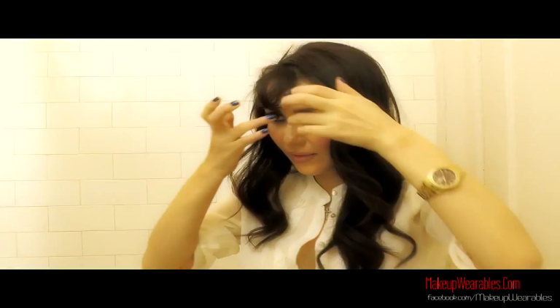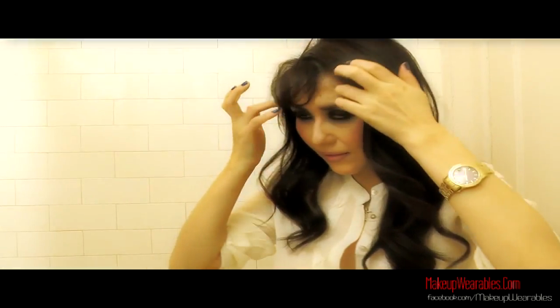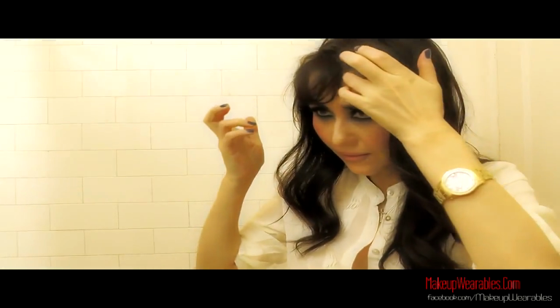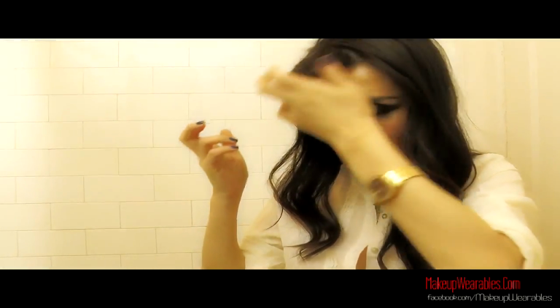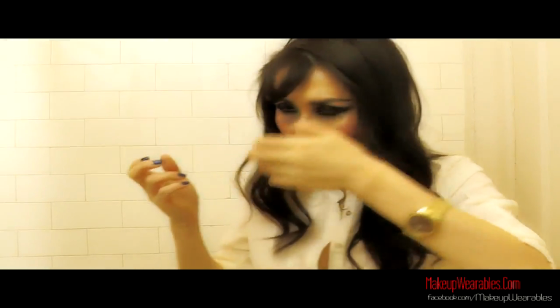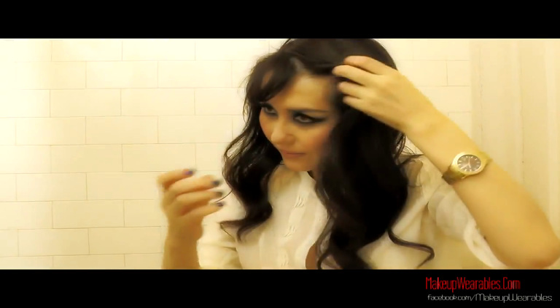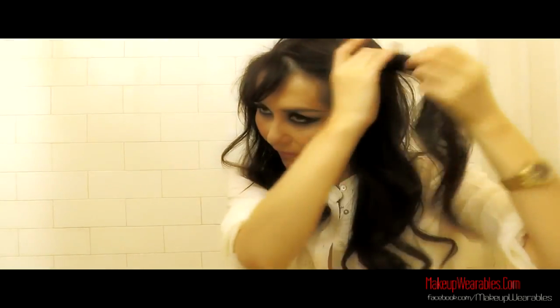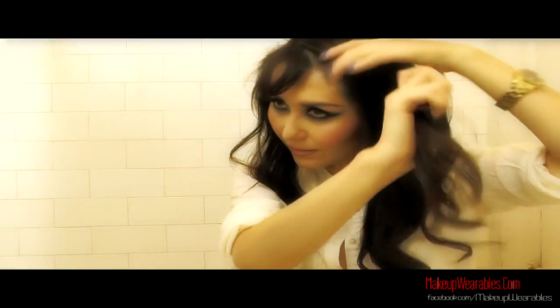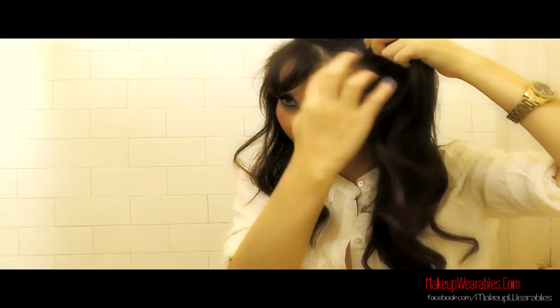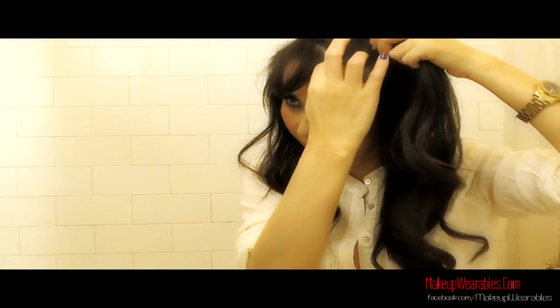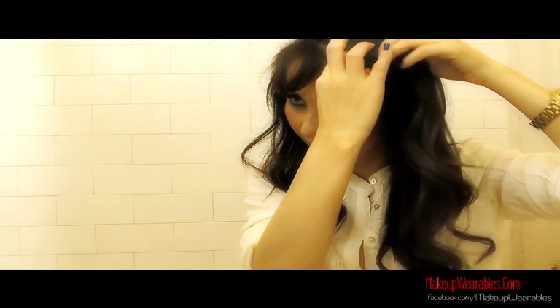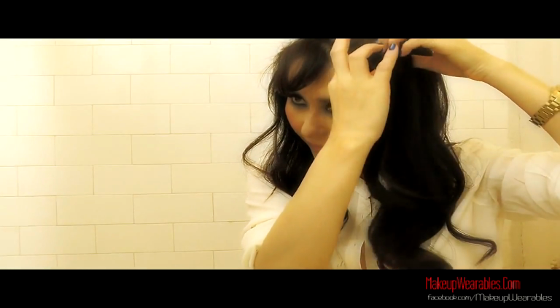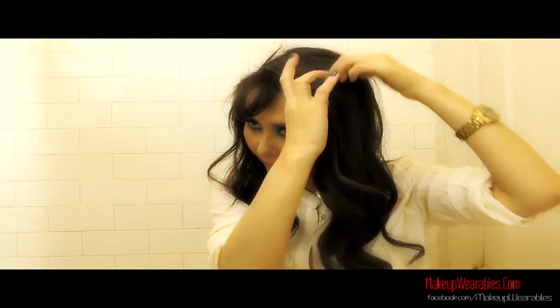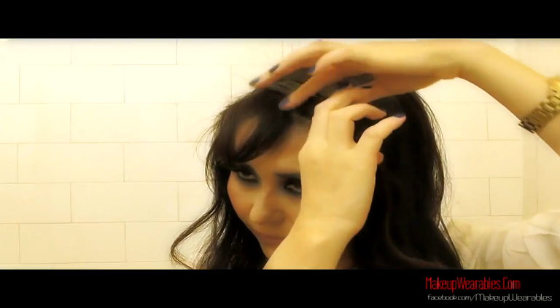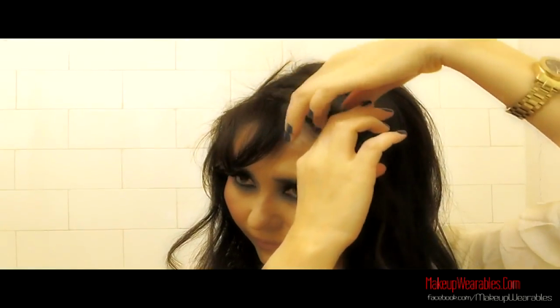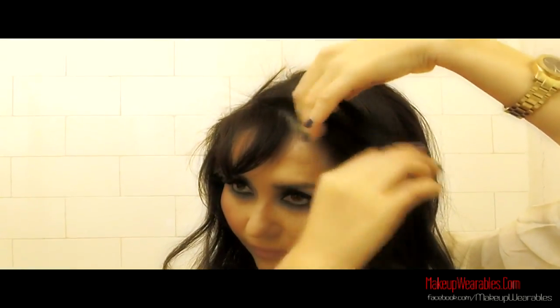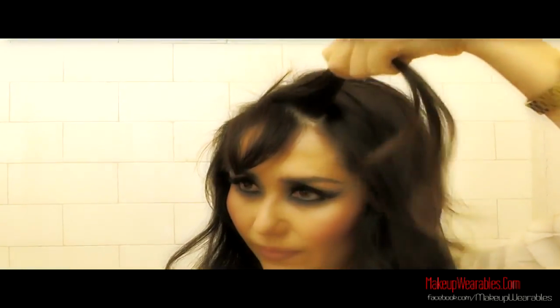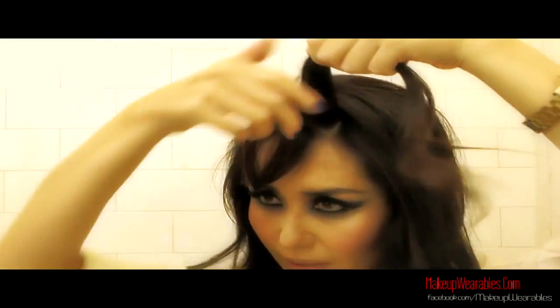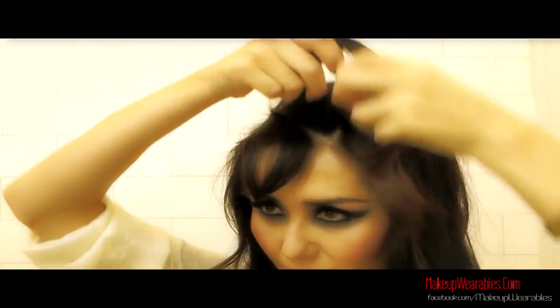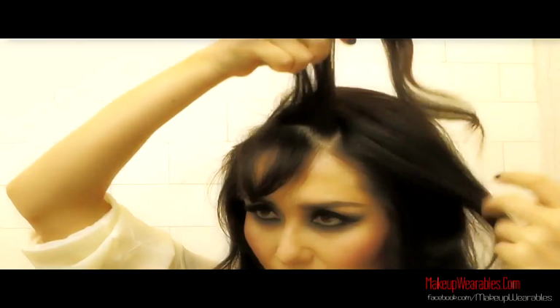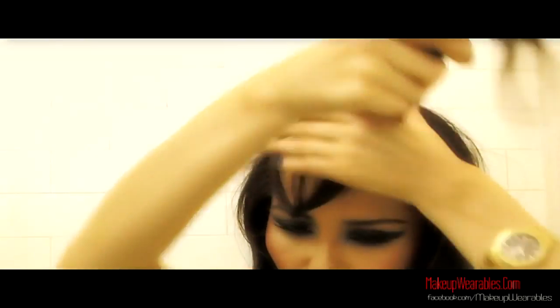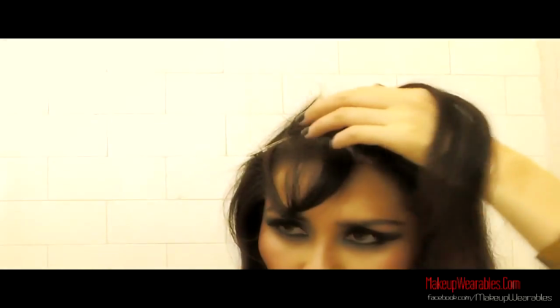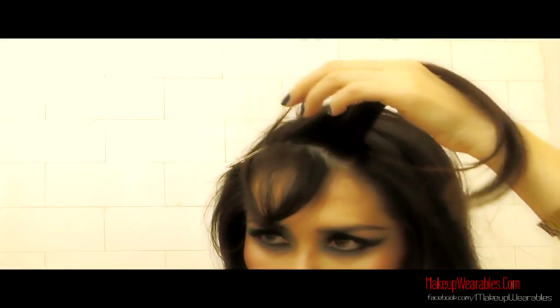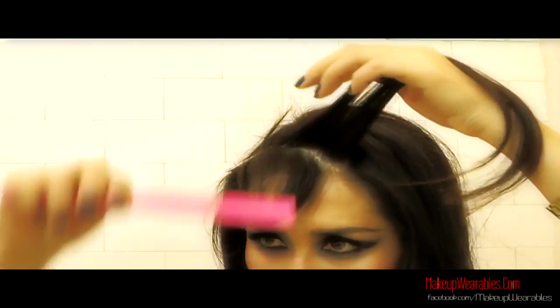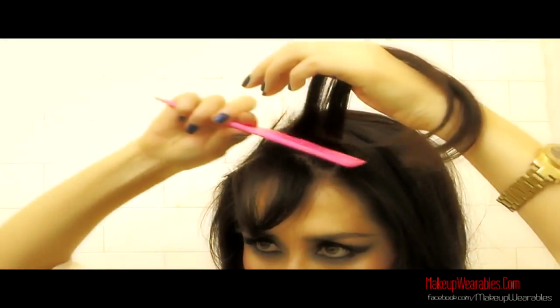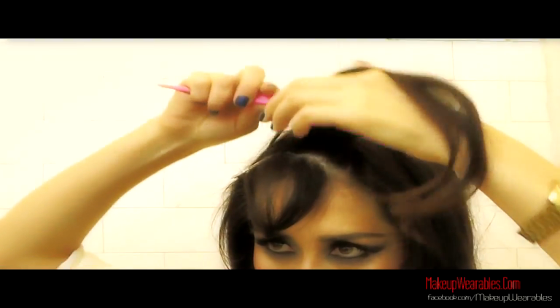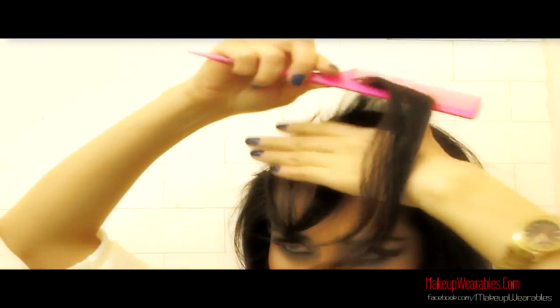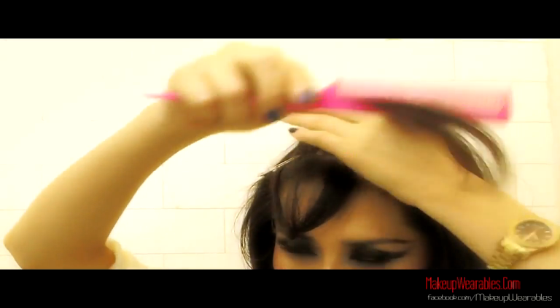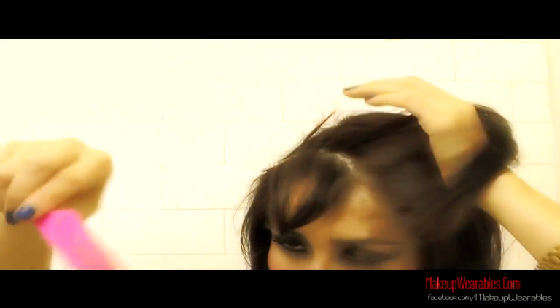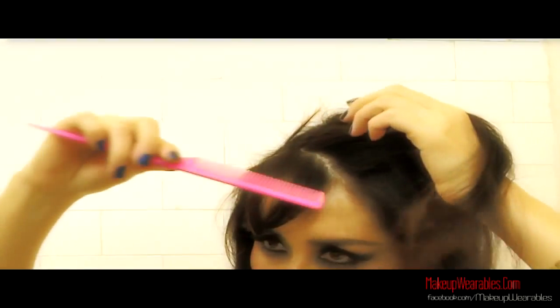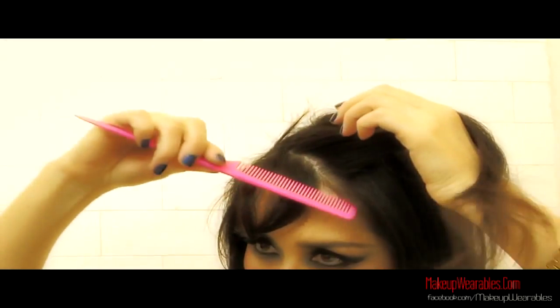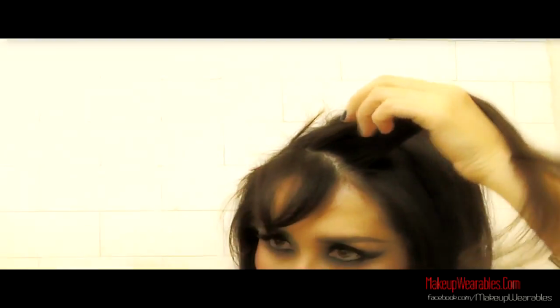I'm pinning up my hair here so that you can see better, but this is a completely unnecessary step for you. Take a small section at the top and split it in half.